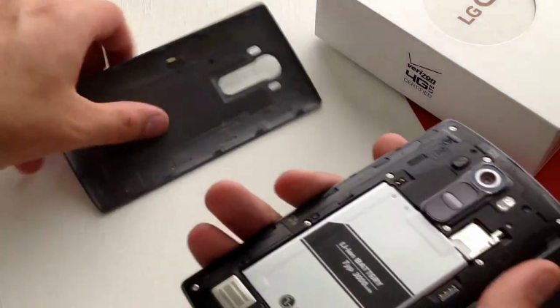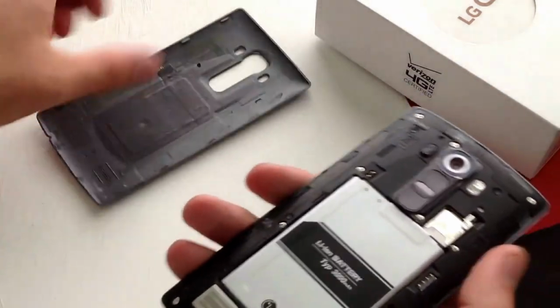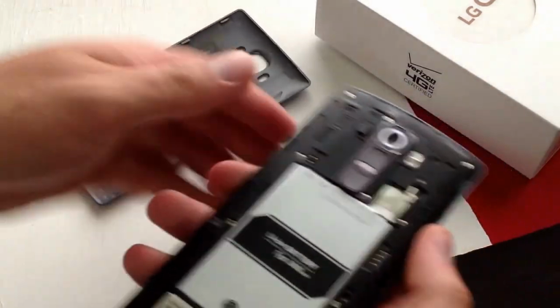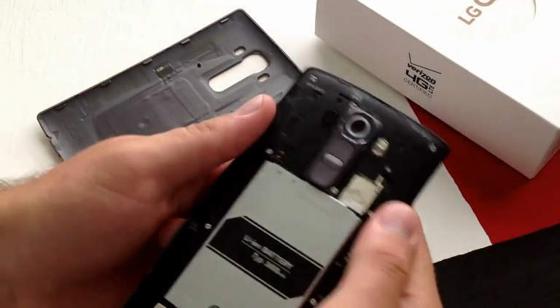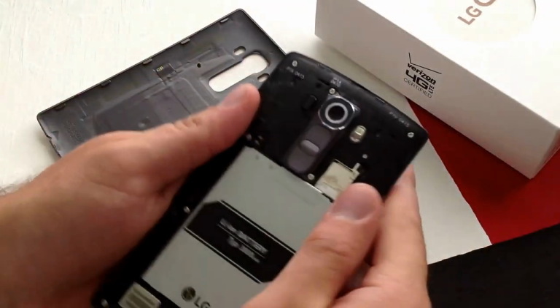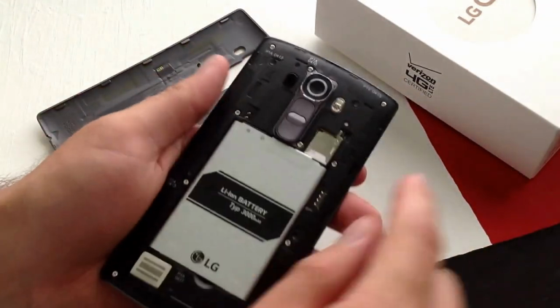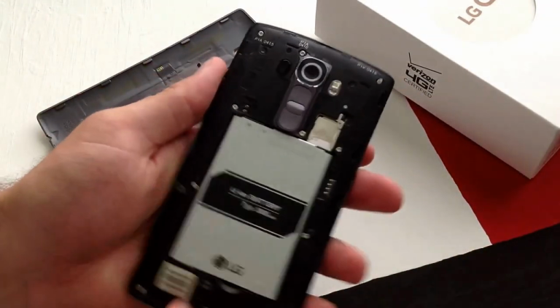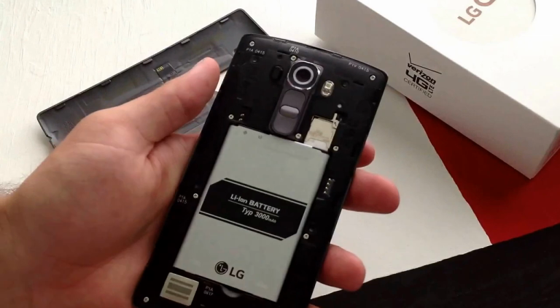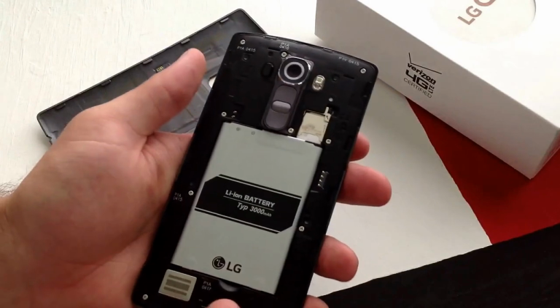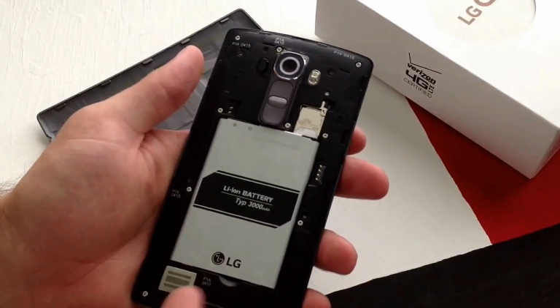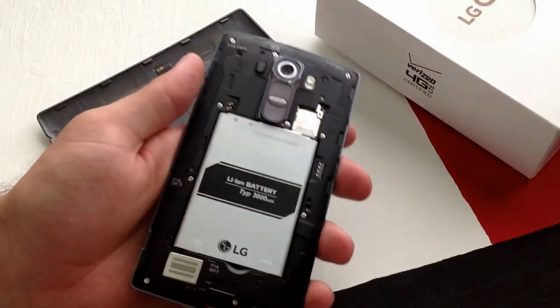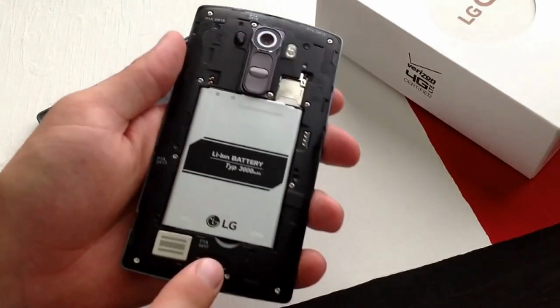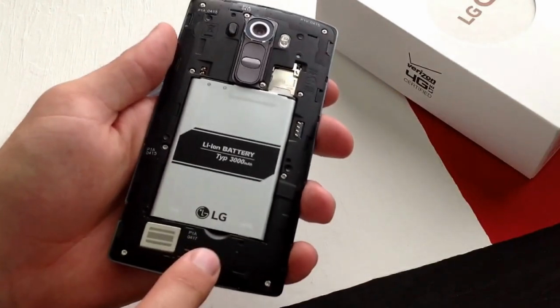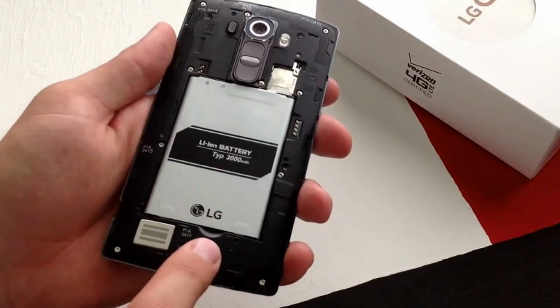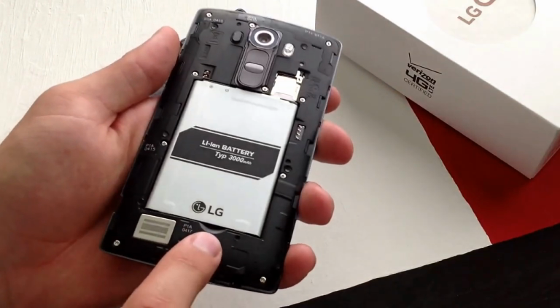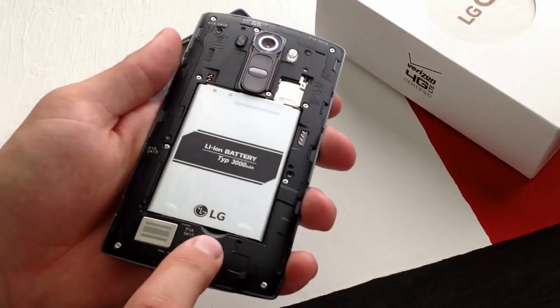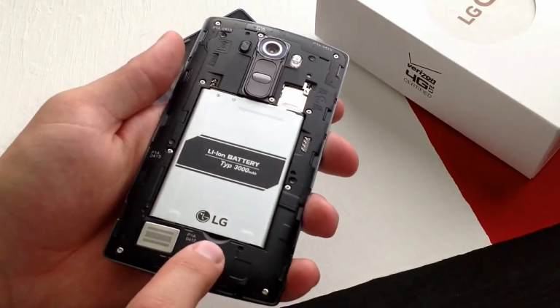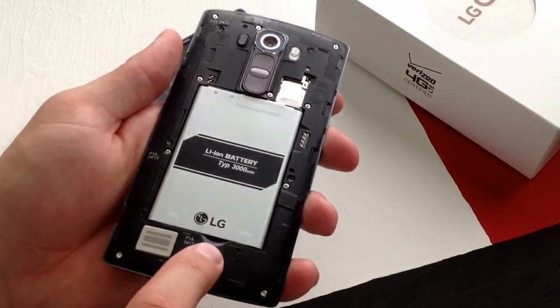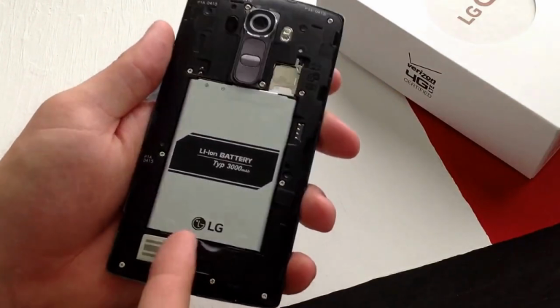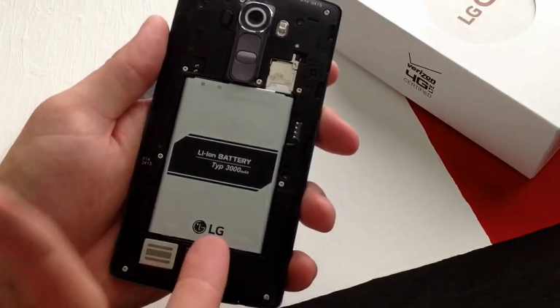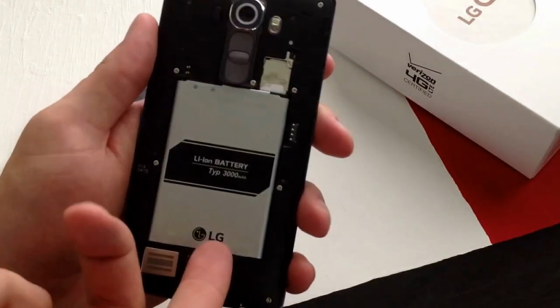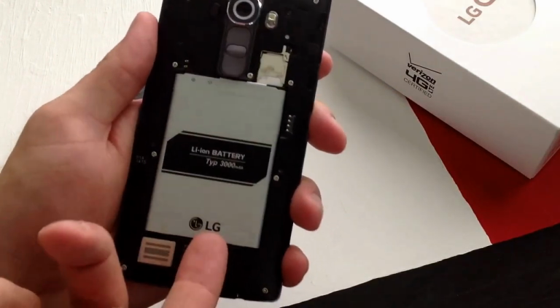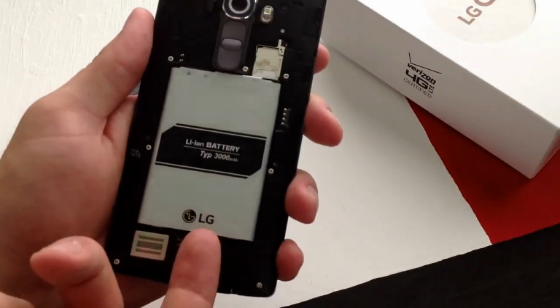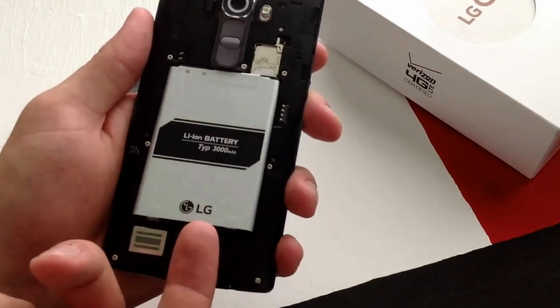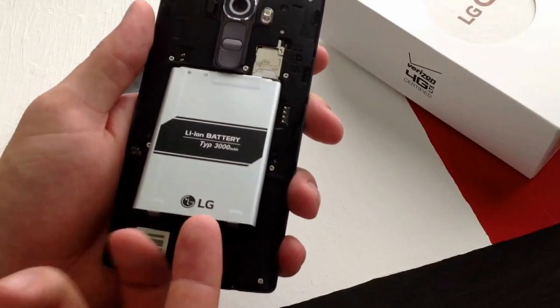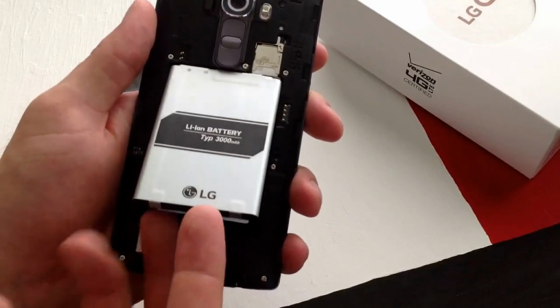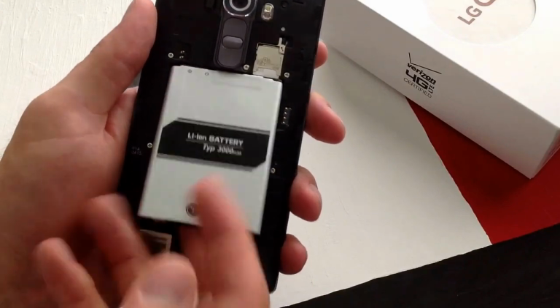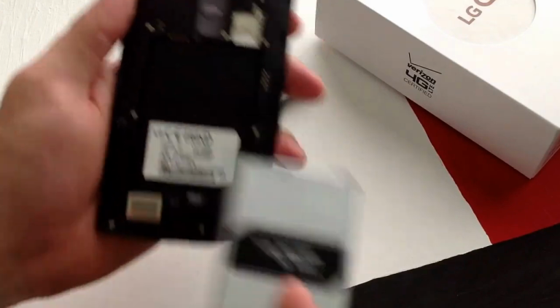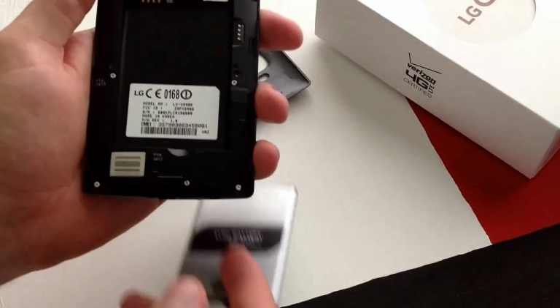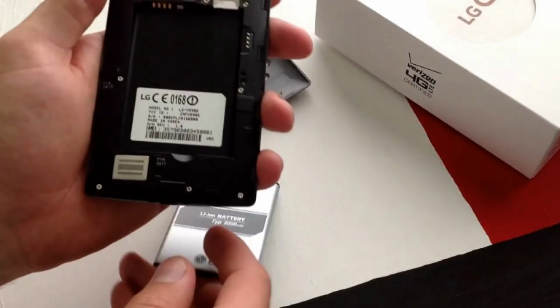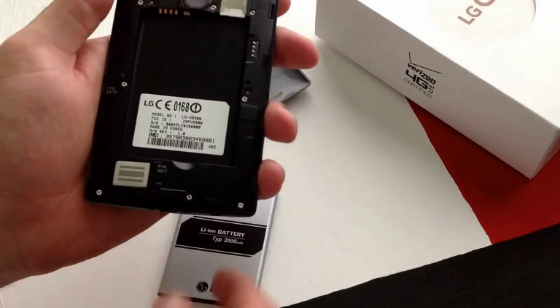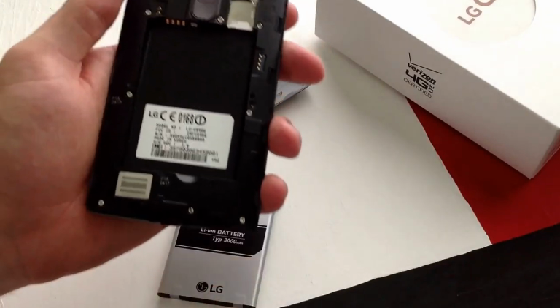Once you get that pulled out, you will then need to pull your battery out. There is a slight groove here — you can slide a finger in there, apply some pressure, and lift up.